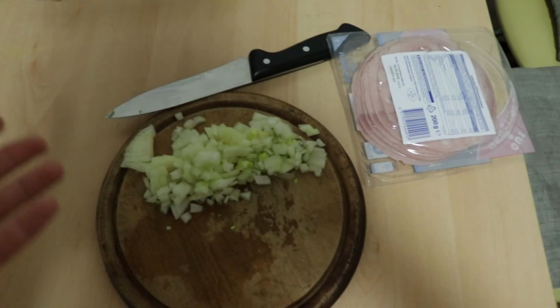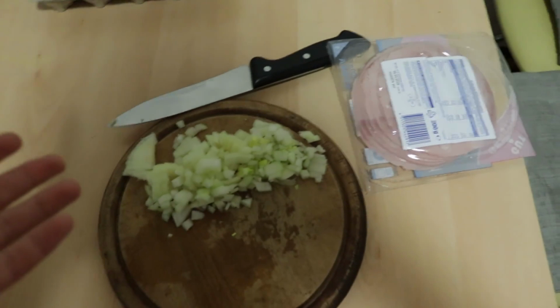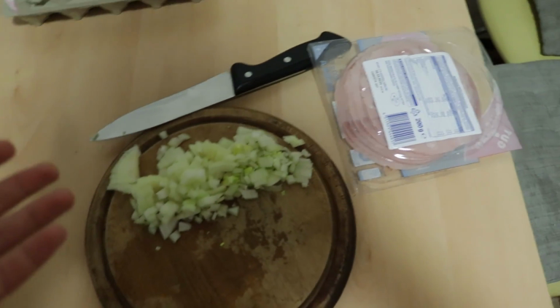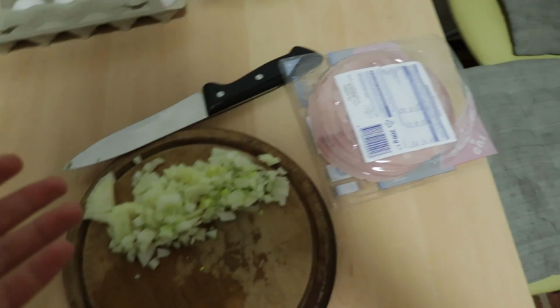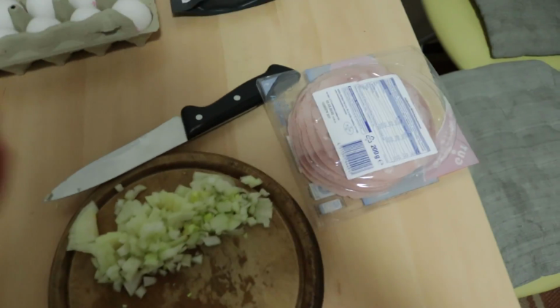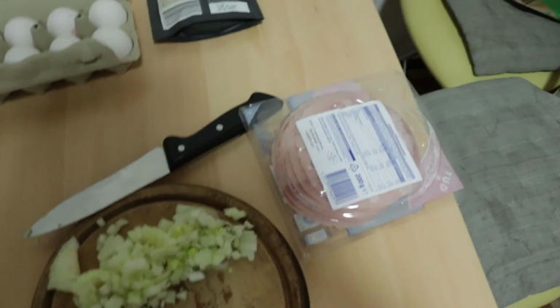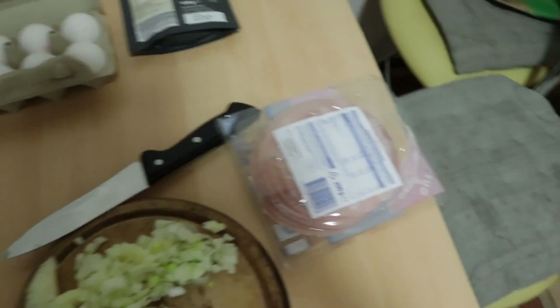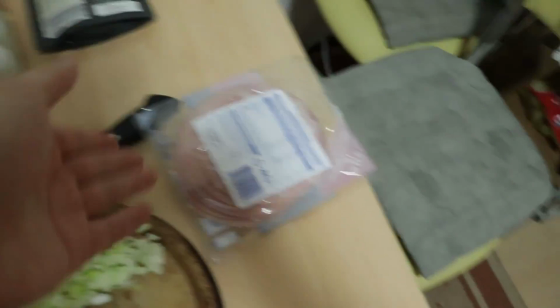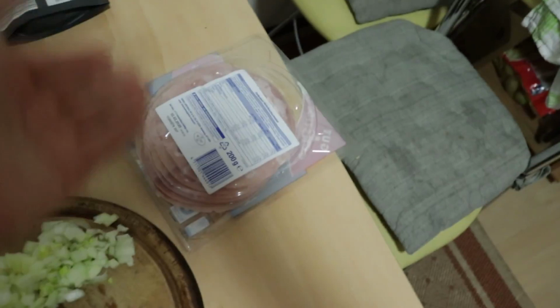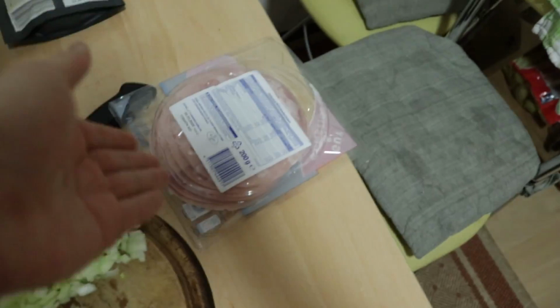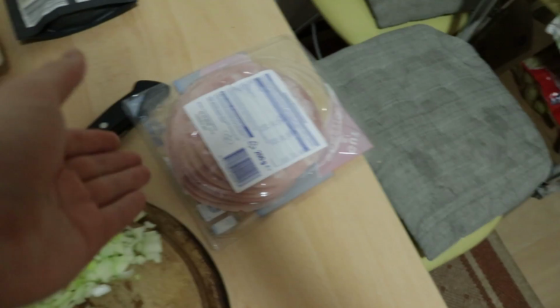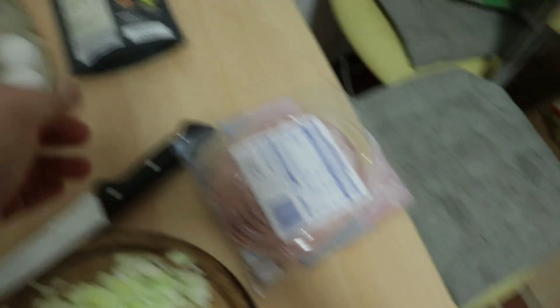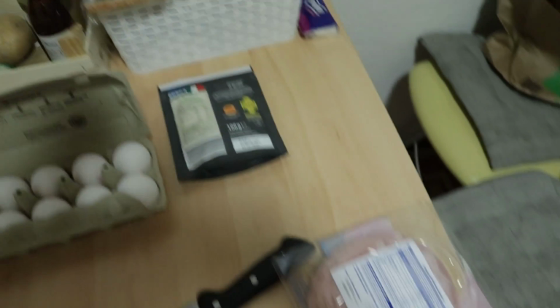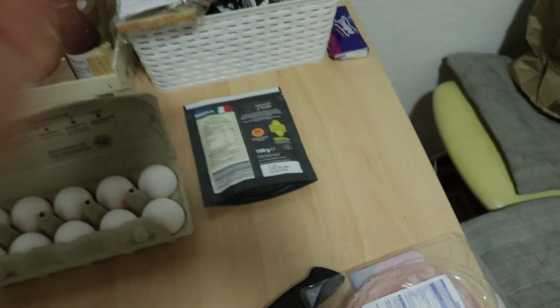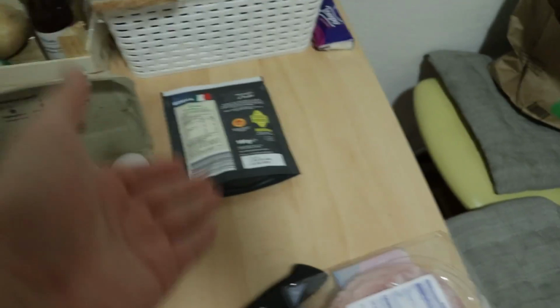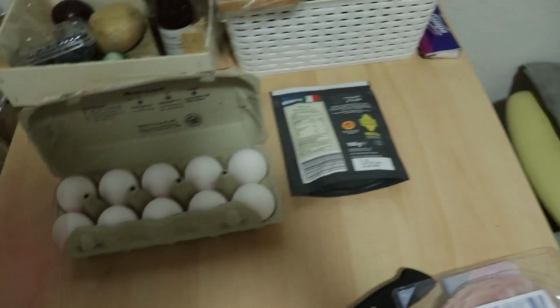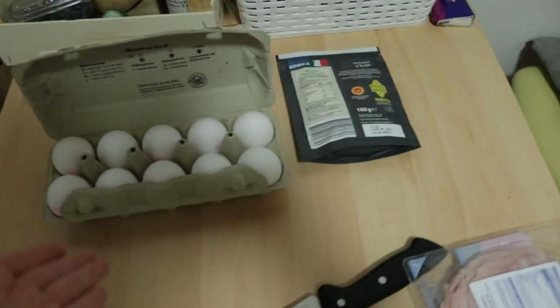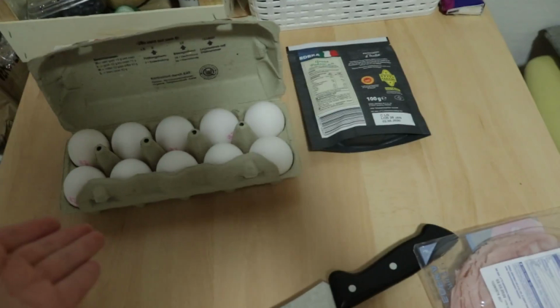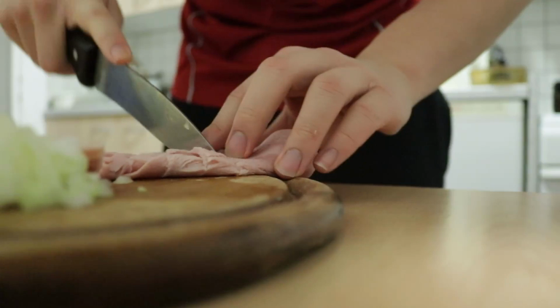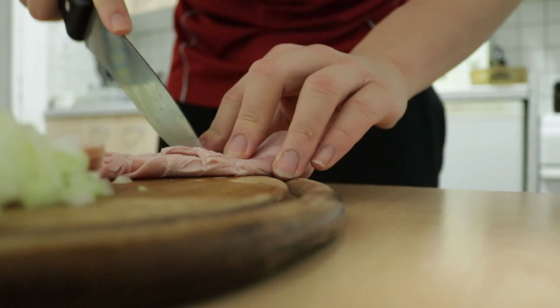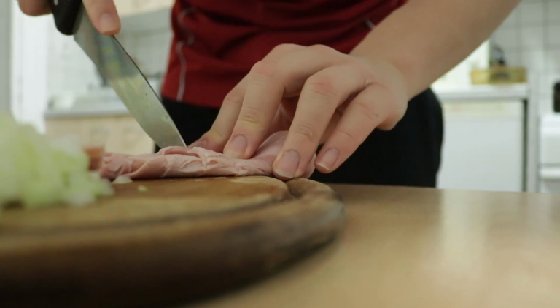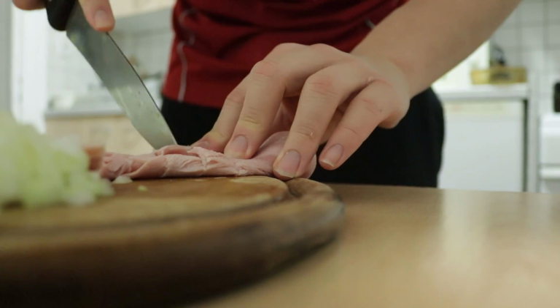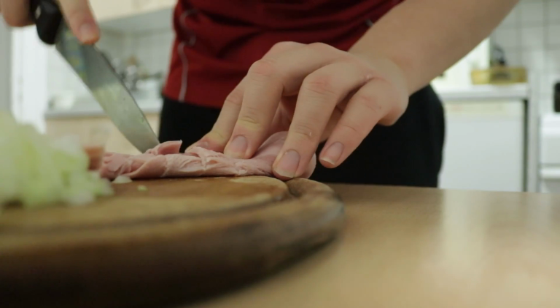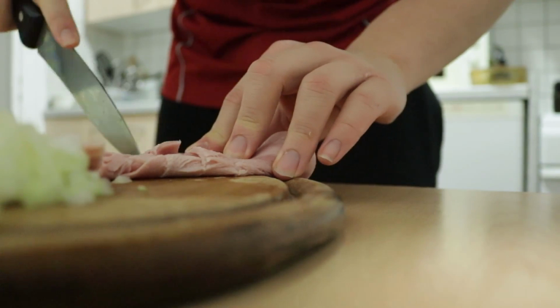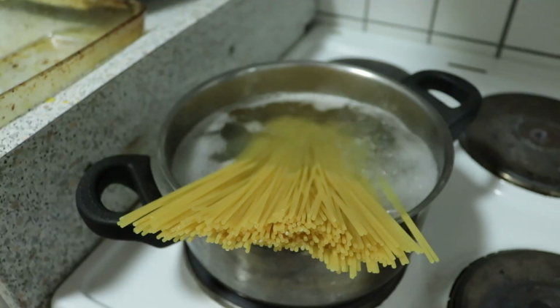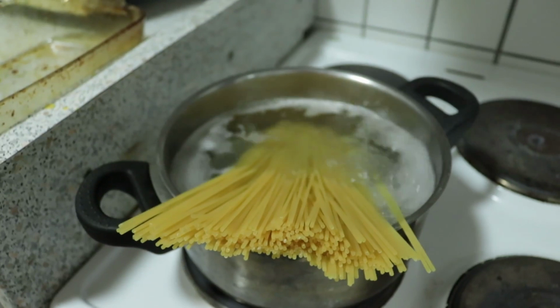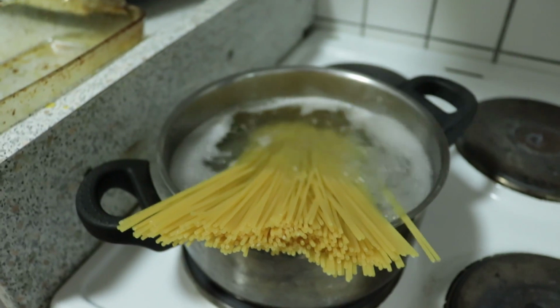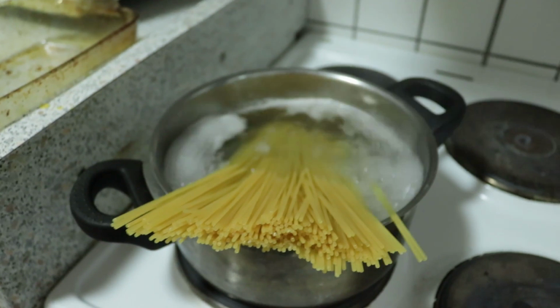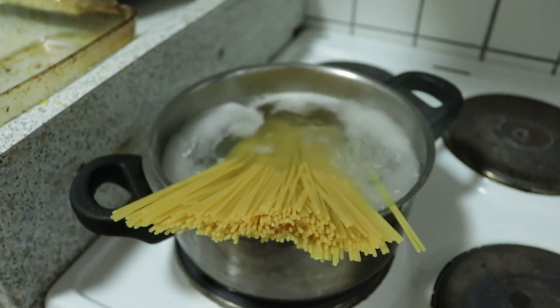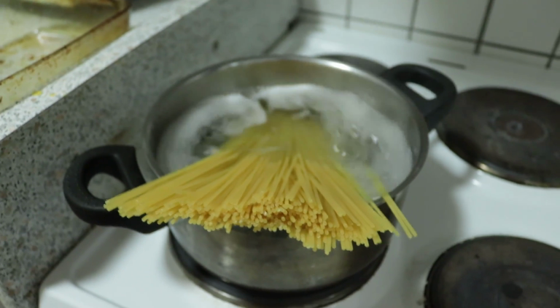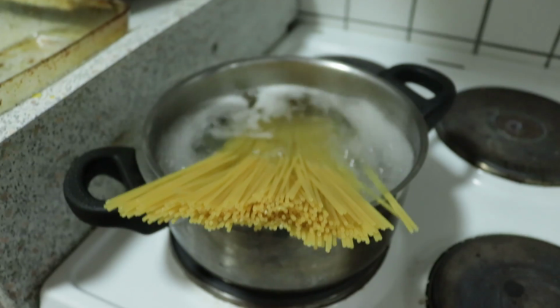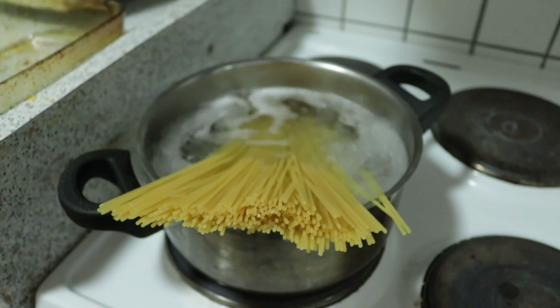We're going to prepare the ham and cut it, then prepare the cheese and the eggs. Then it's time to cook the noodles.